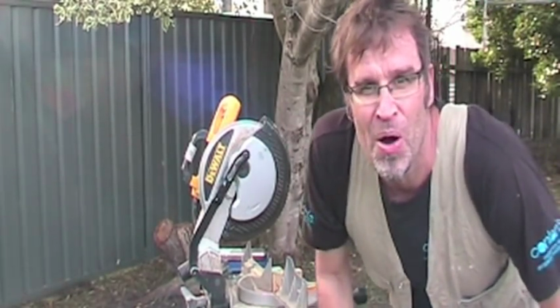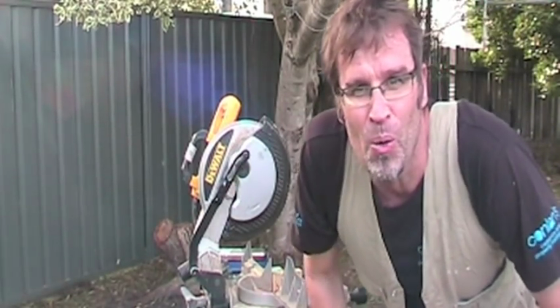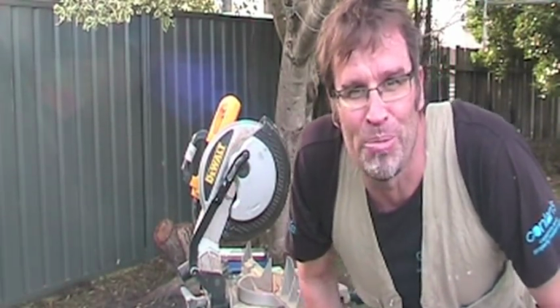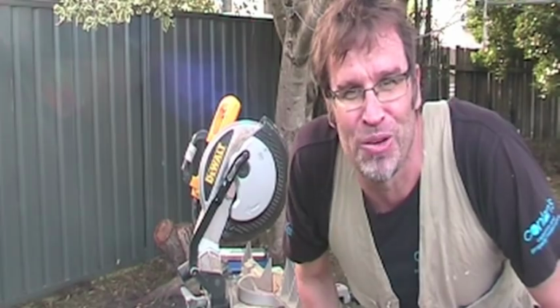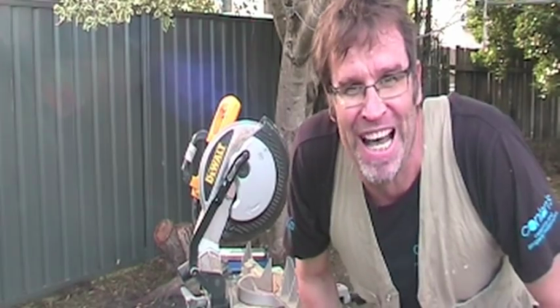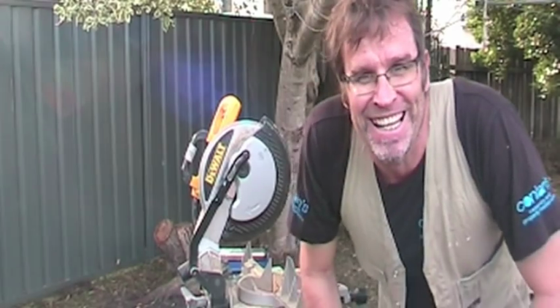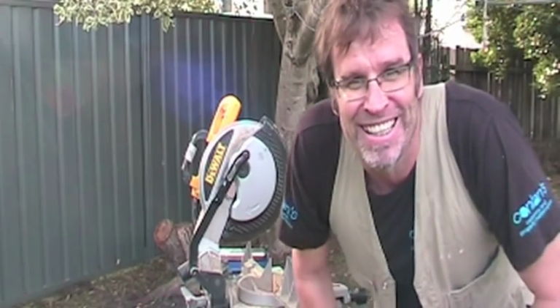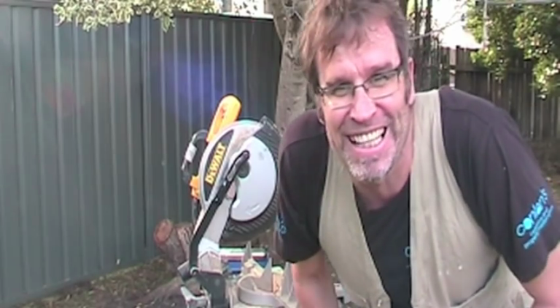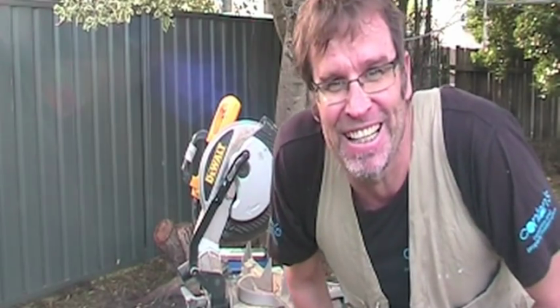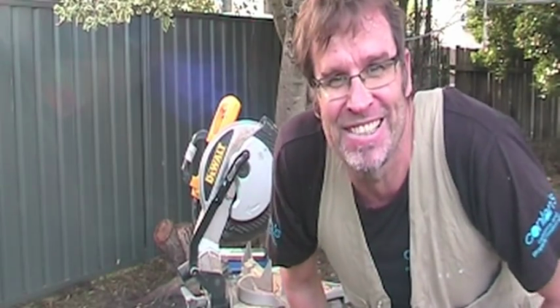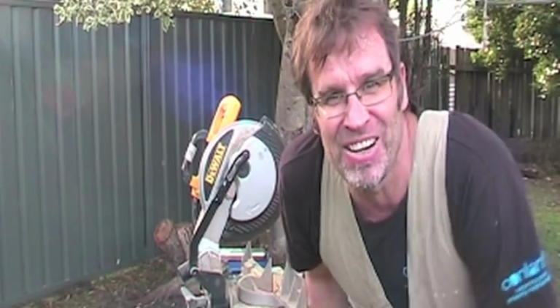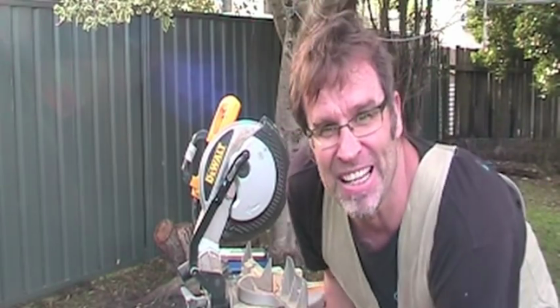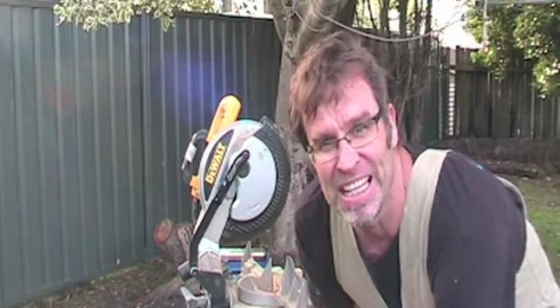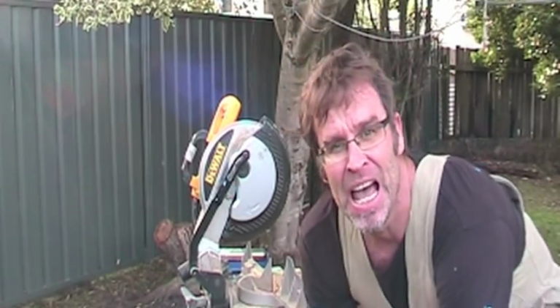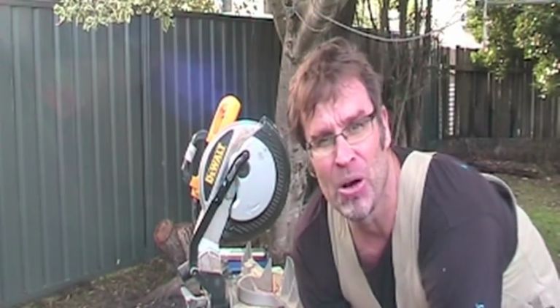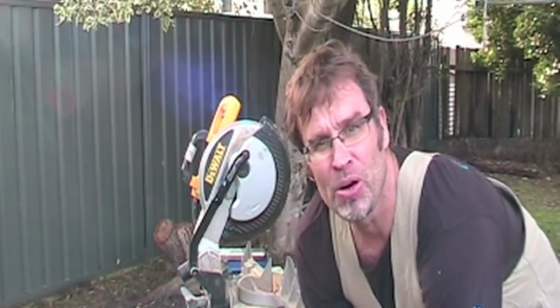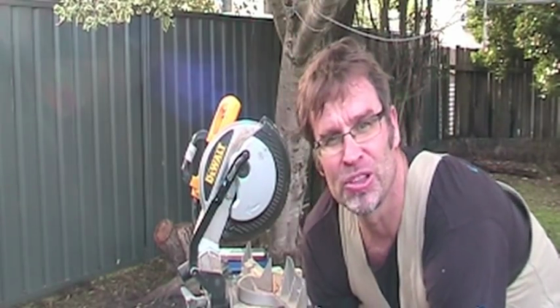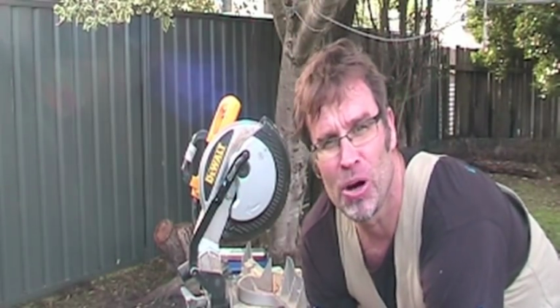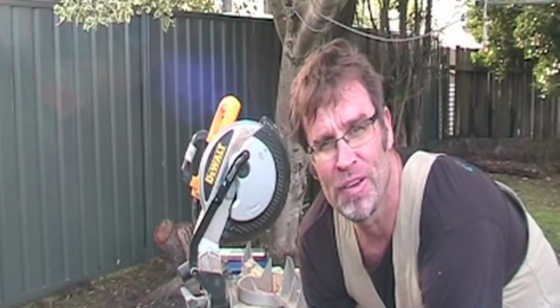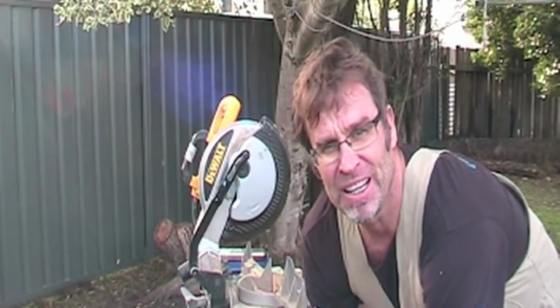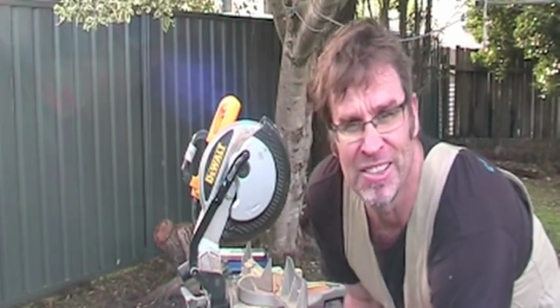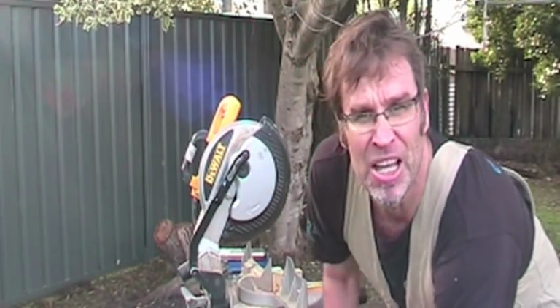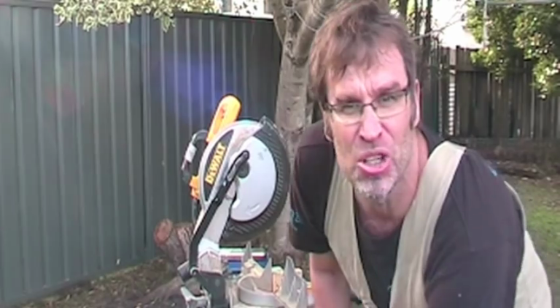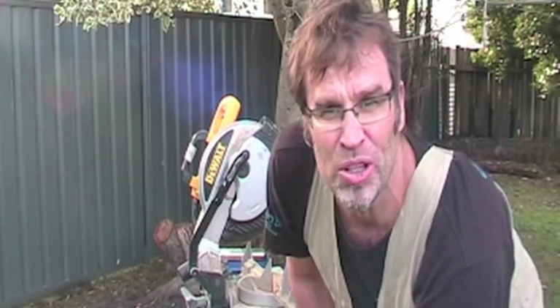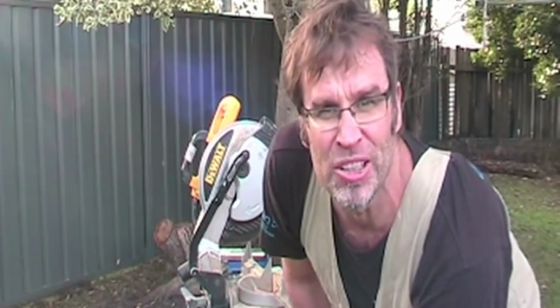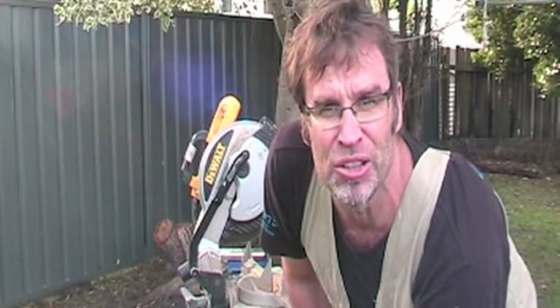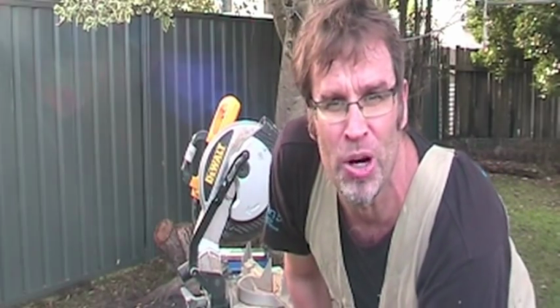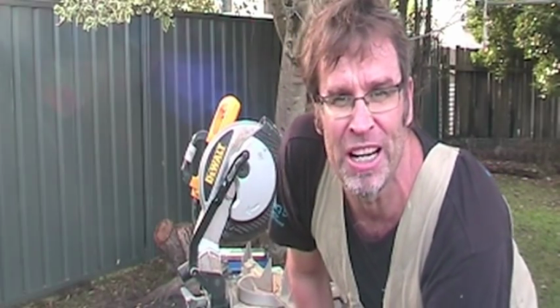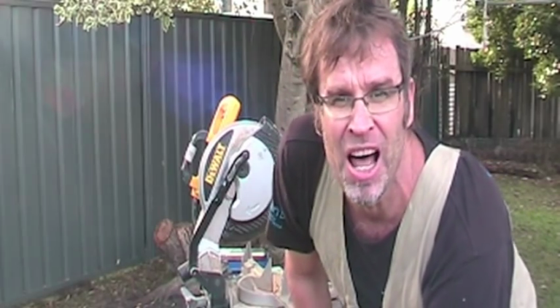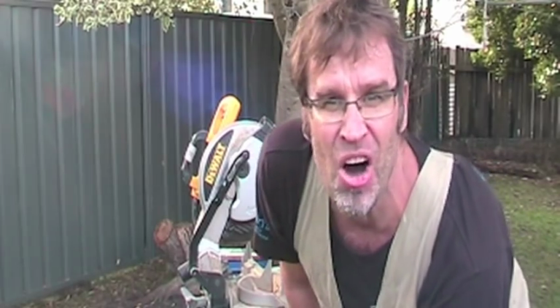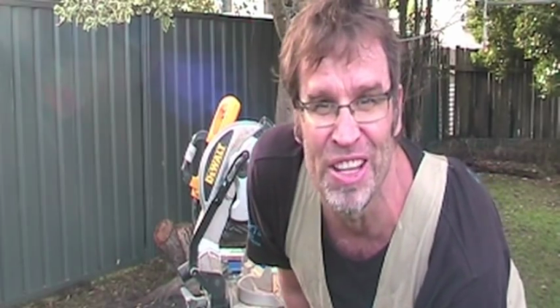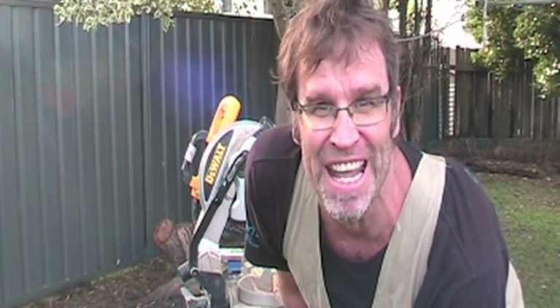What a beautiful cut. G'day Knuckleheads. Uncle Knackers here, and welcome to DIY for Knuckleheads, the coolest DIY channel on the net.